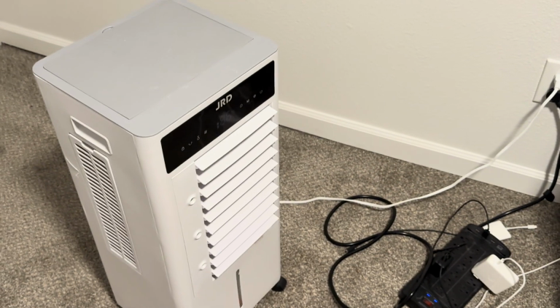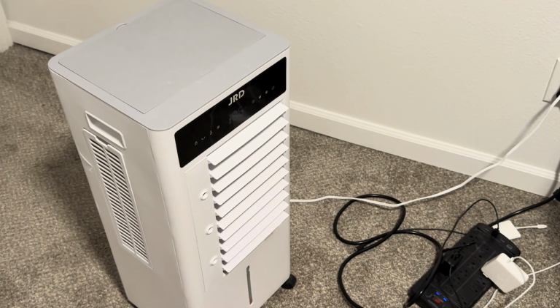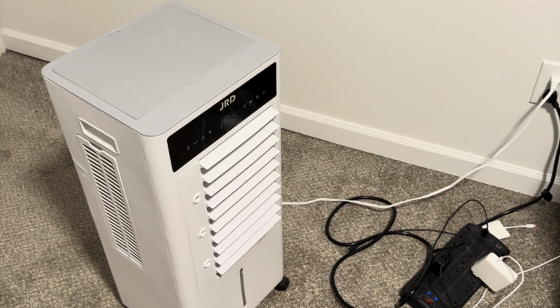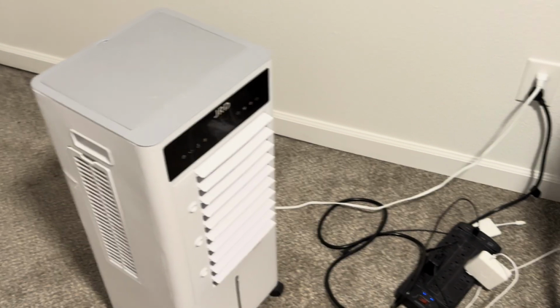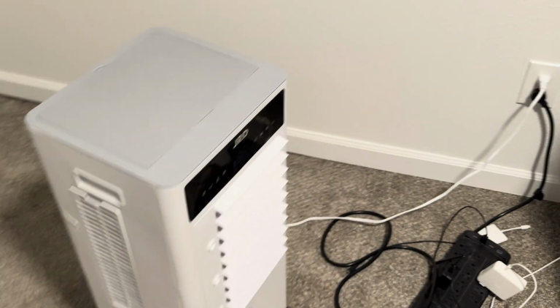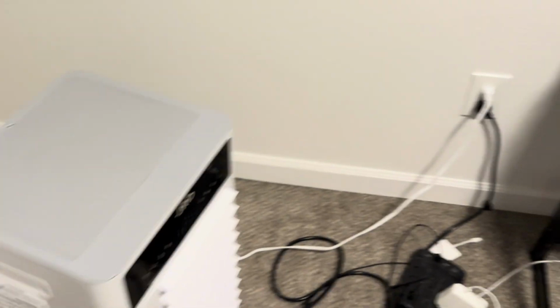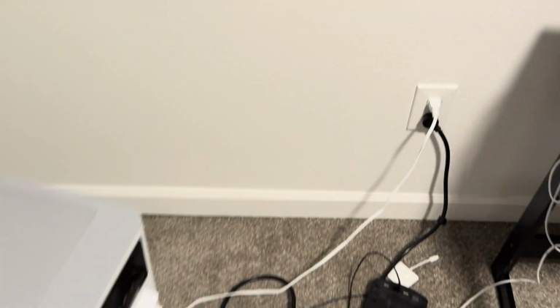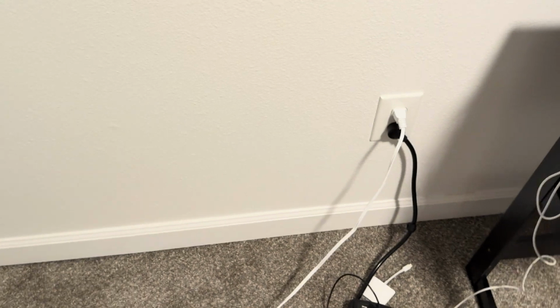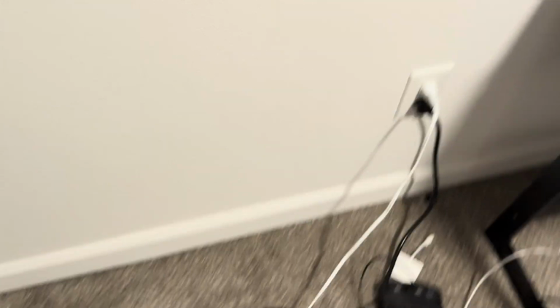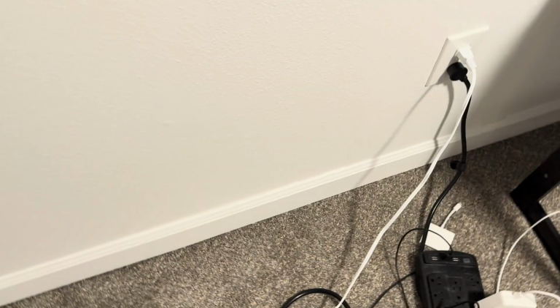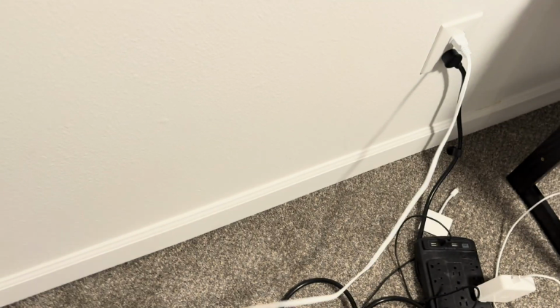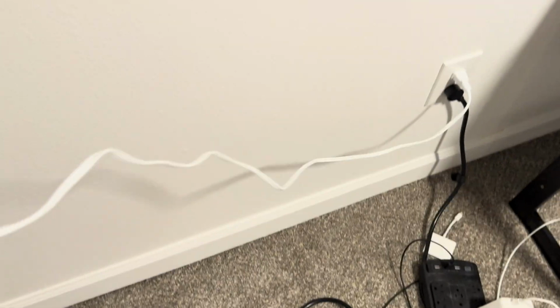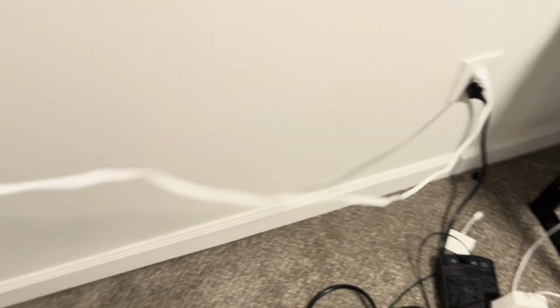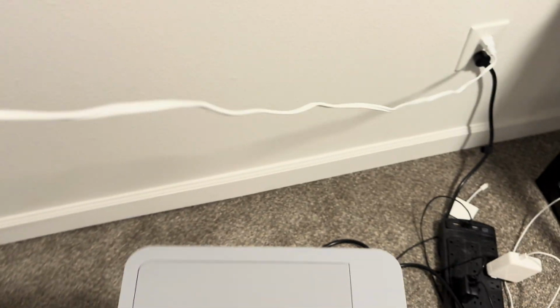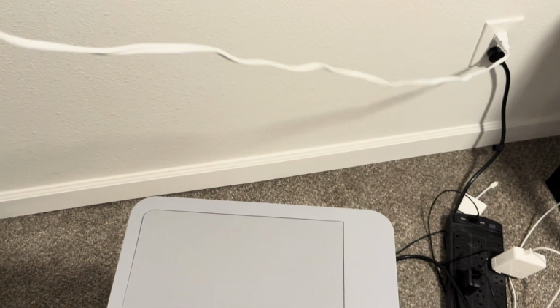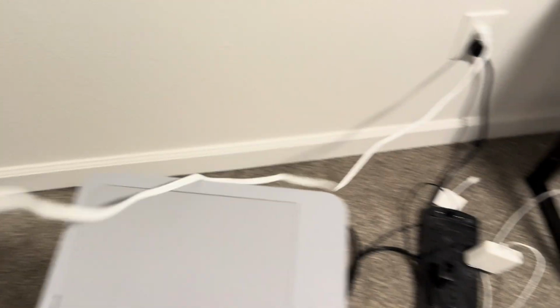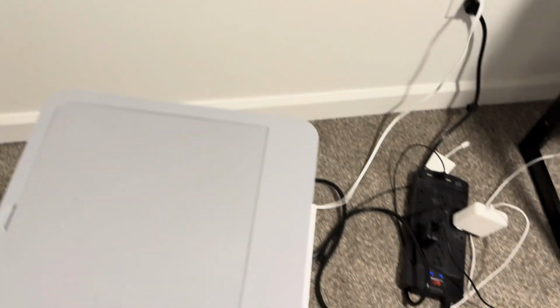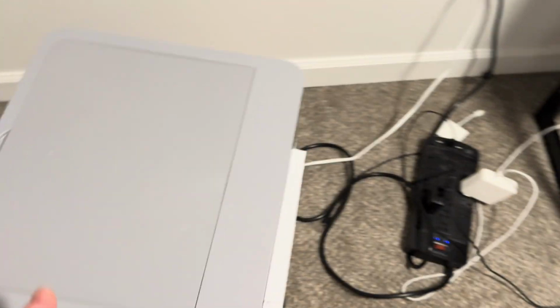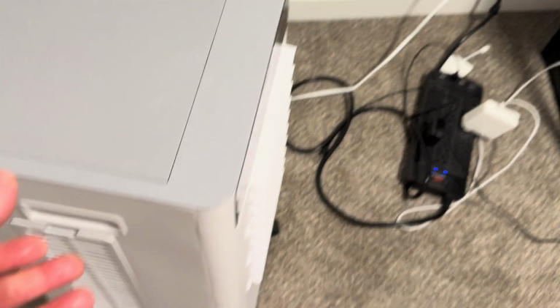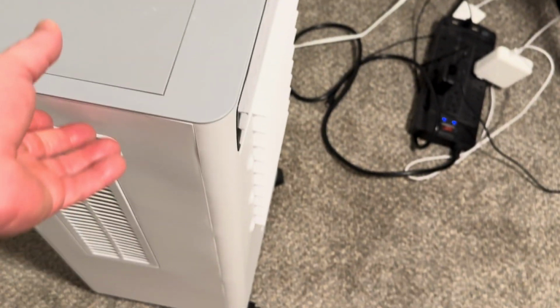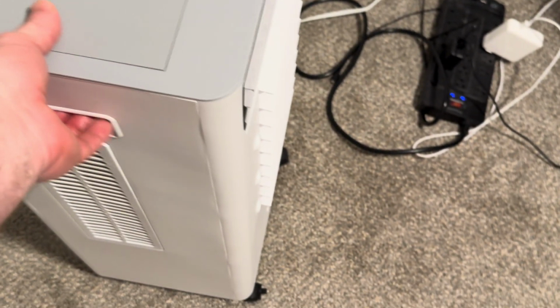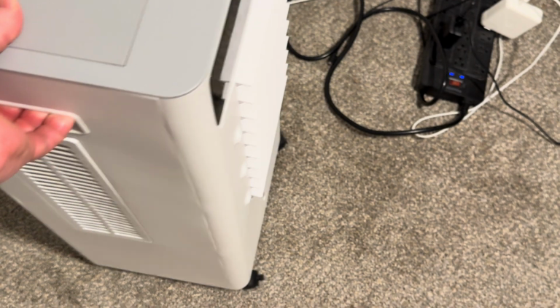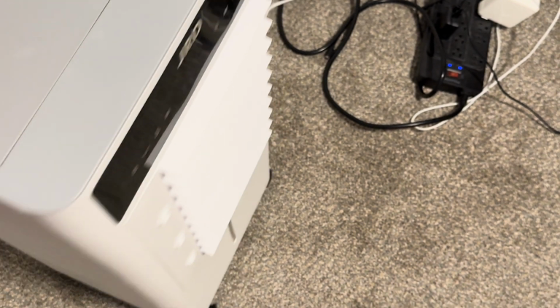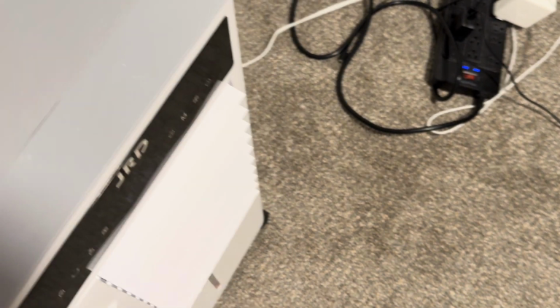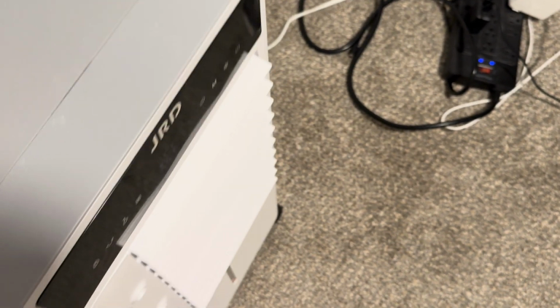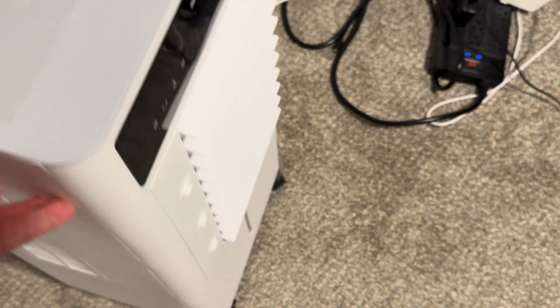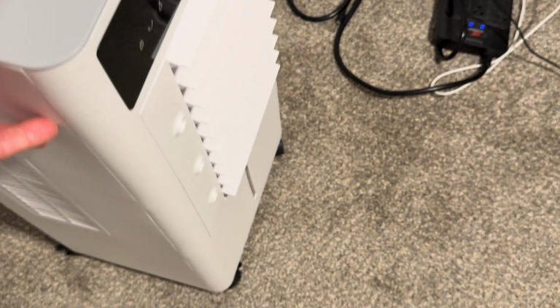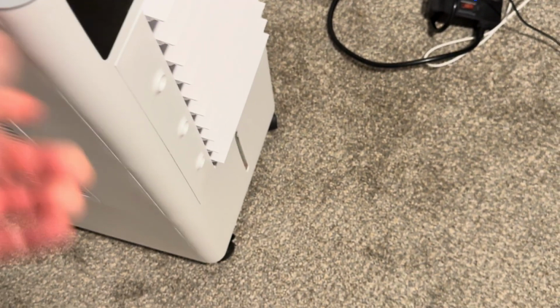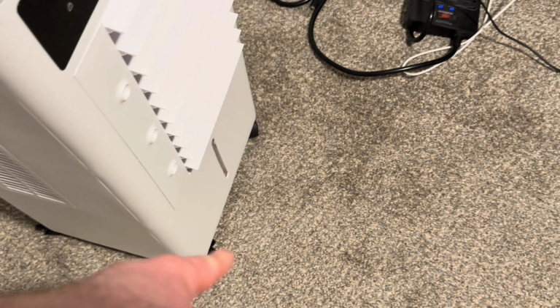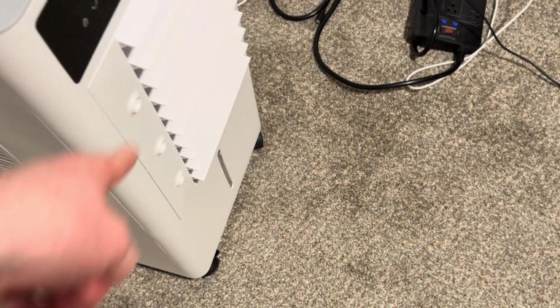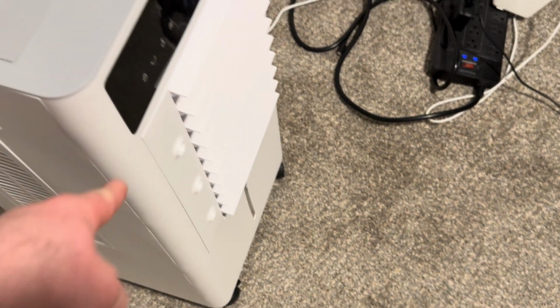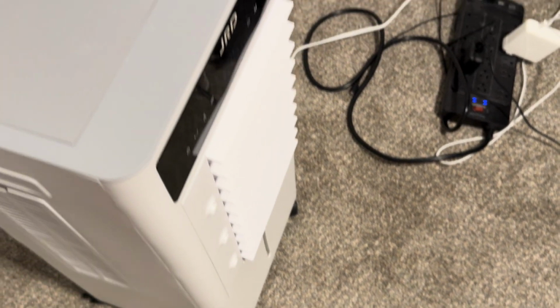So this is the extension cord. It's not super long, but it's long enough. It's pretty easy to move — it's lightweight and it comes with wheels, which you easily attach.